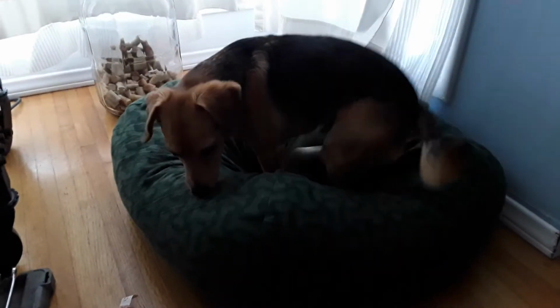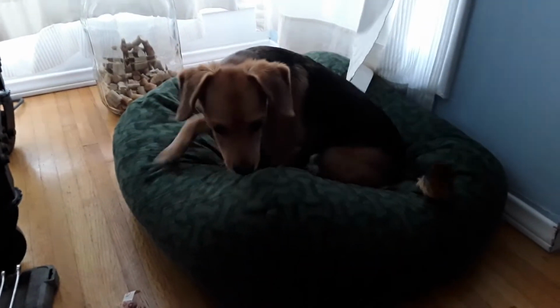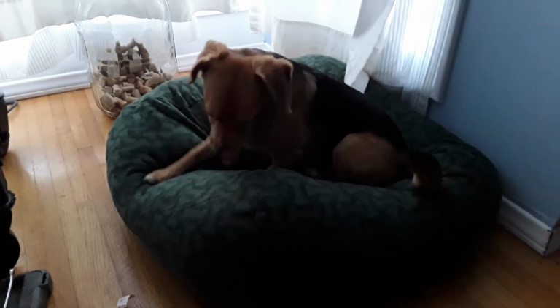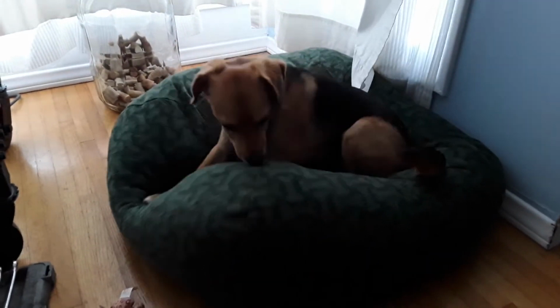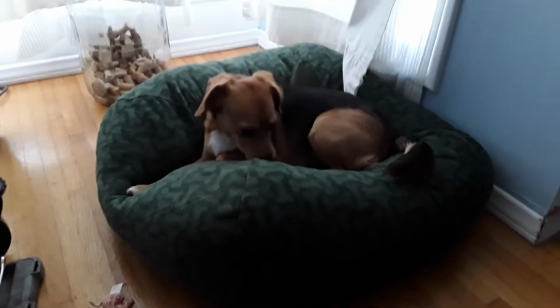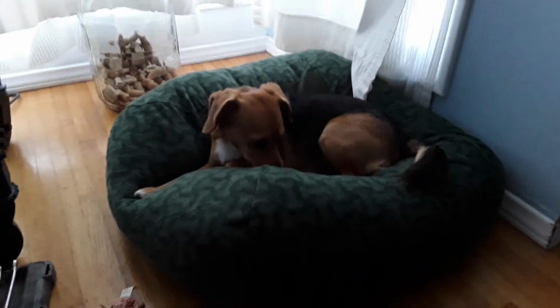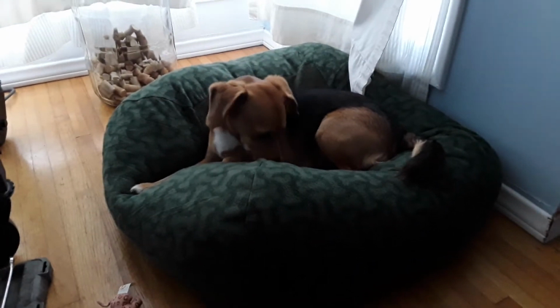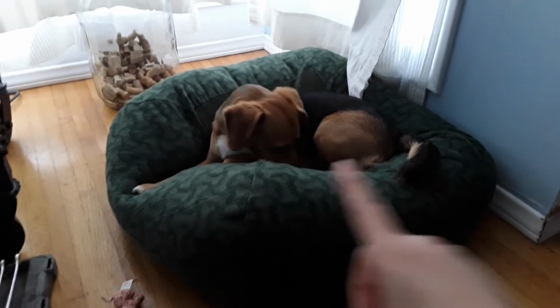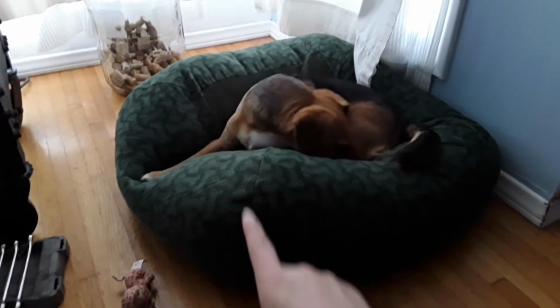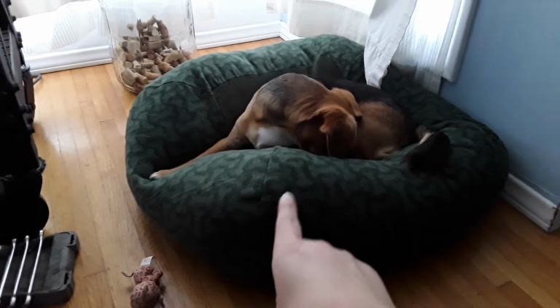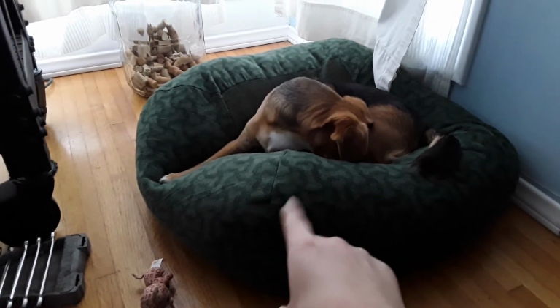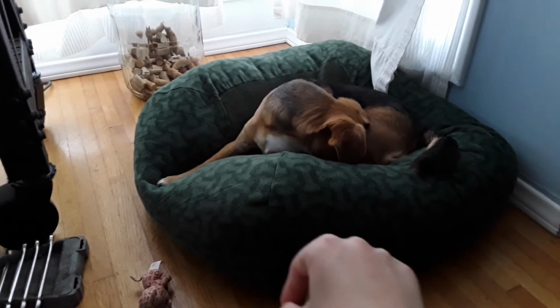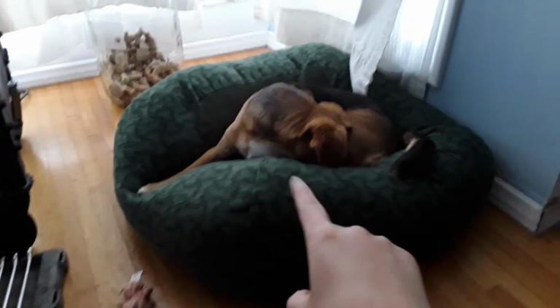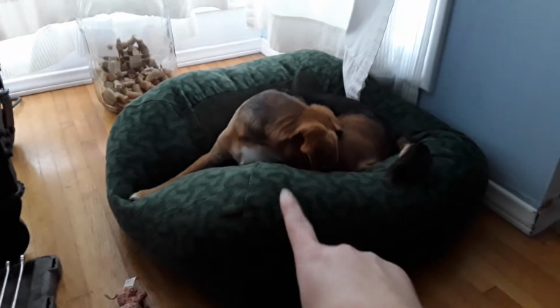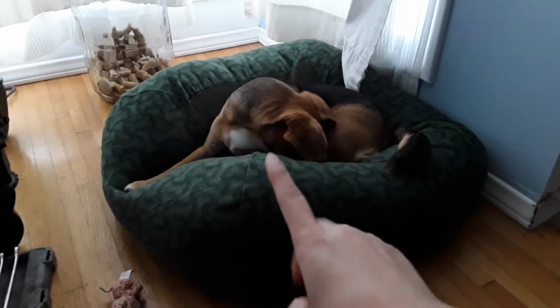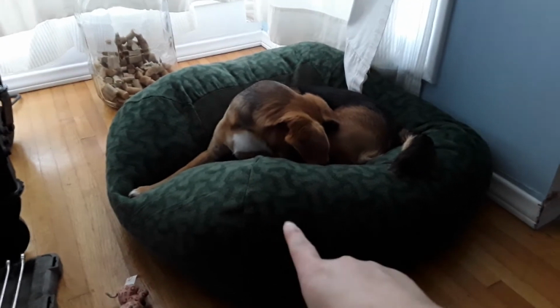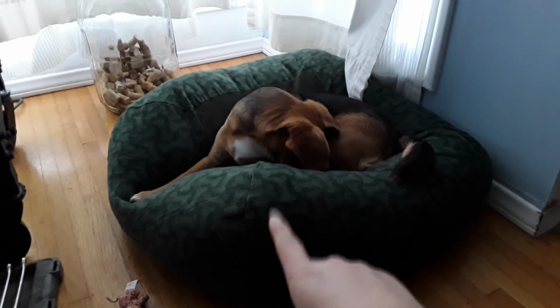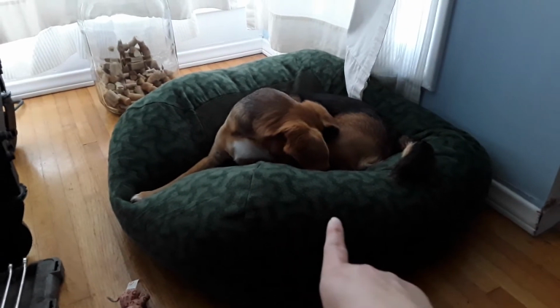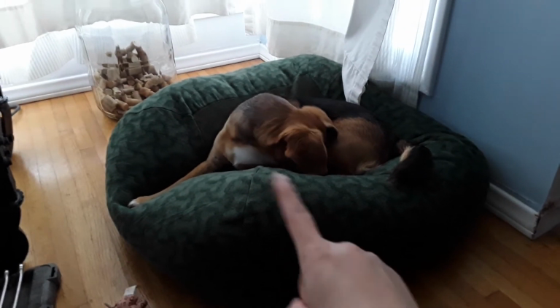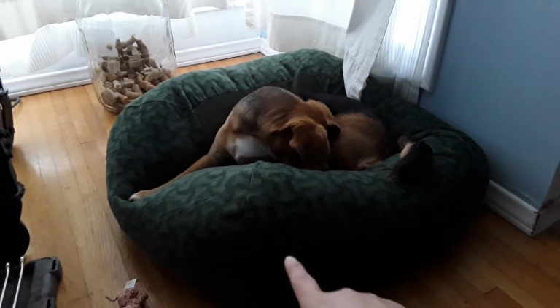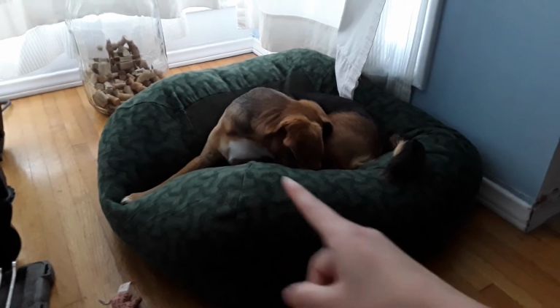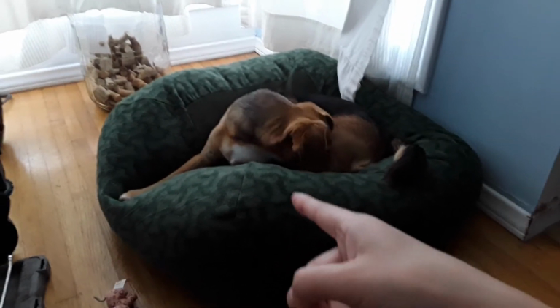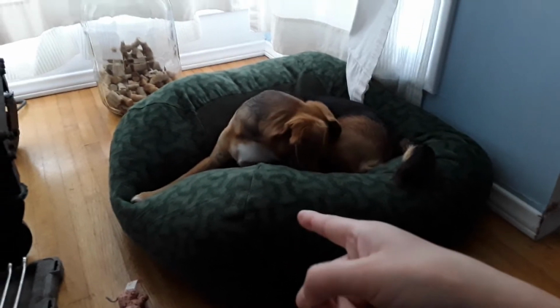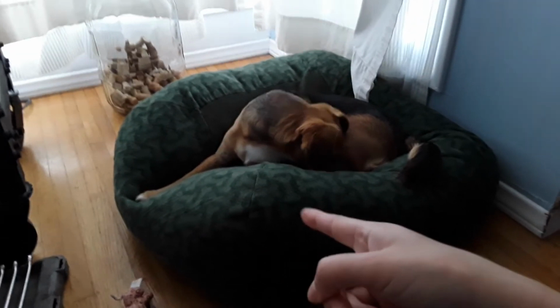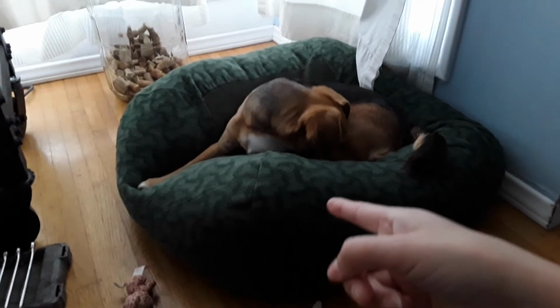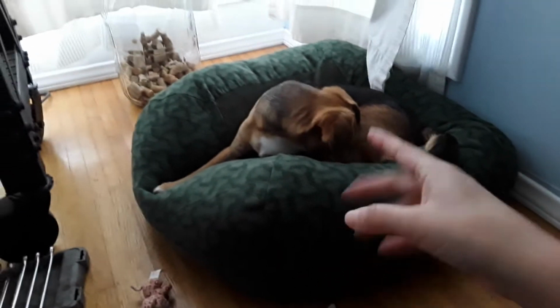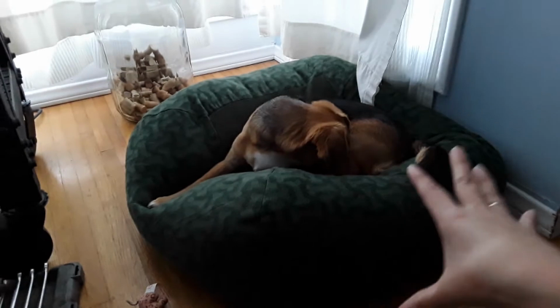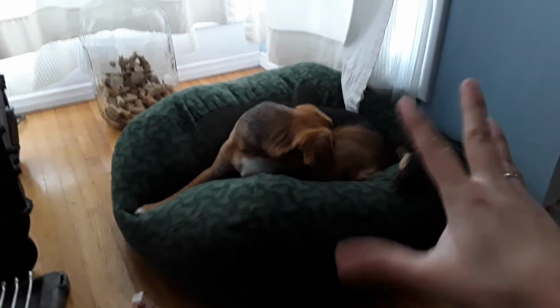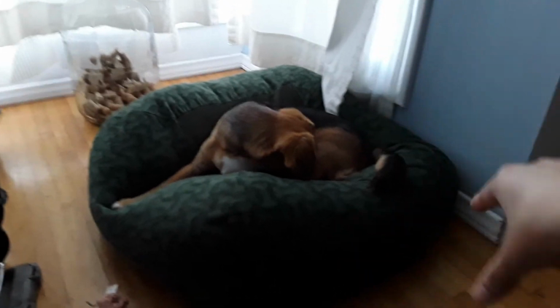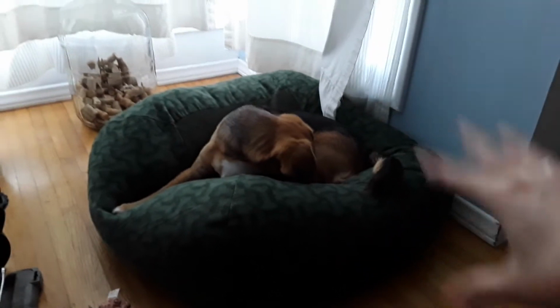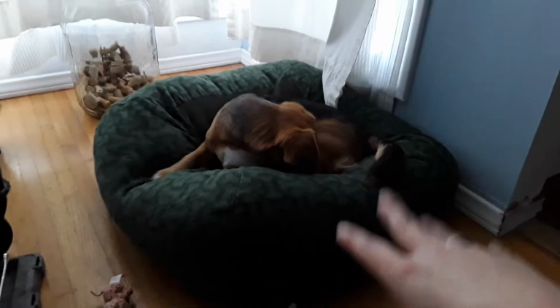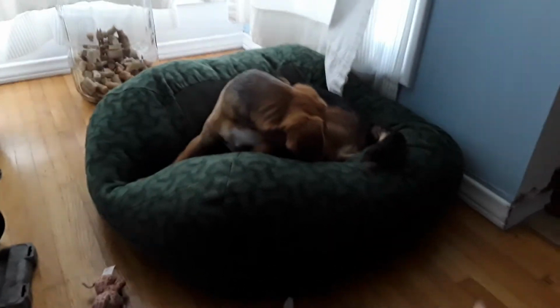Hey guys, this is Cindy. So I went to Tuesday Morning with my husband and he got this big bed. It was $14.99 but on sale for like $8.49, so we were really surprised. So we got that.